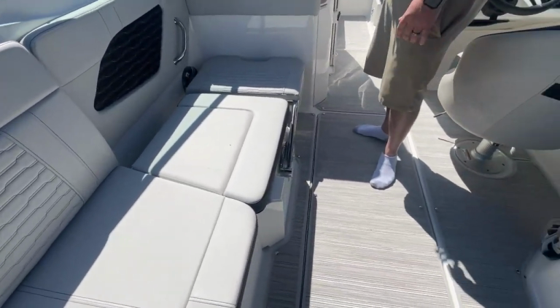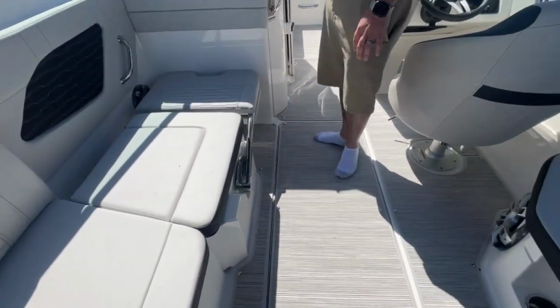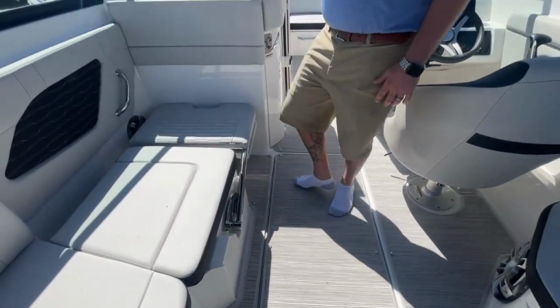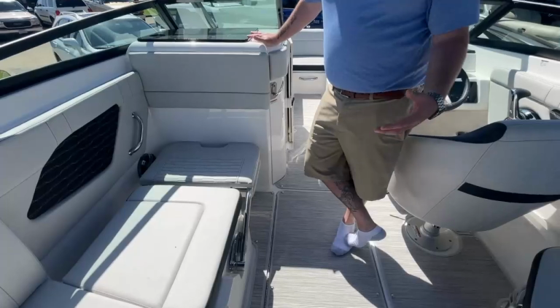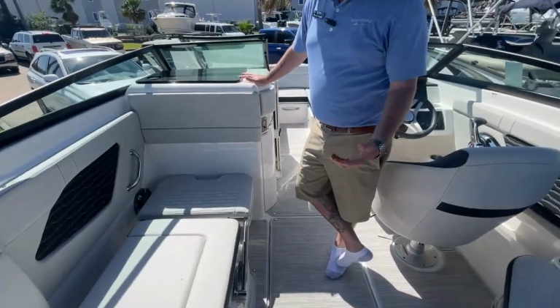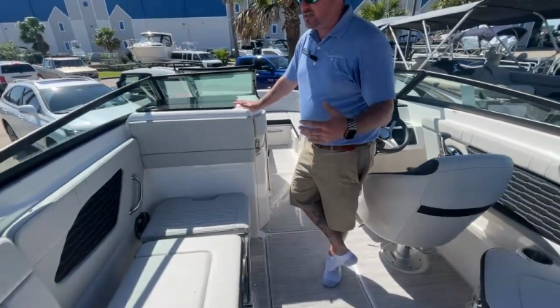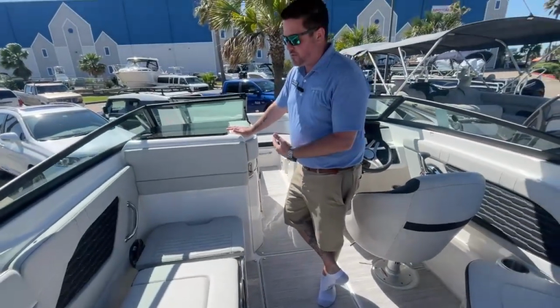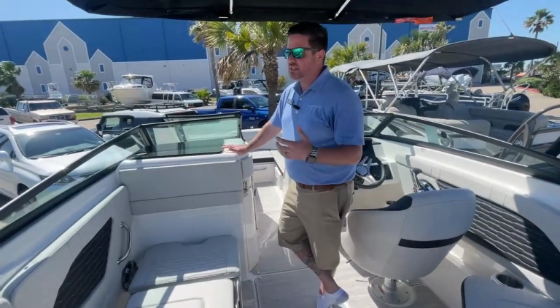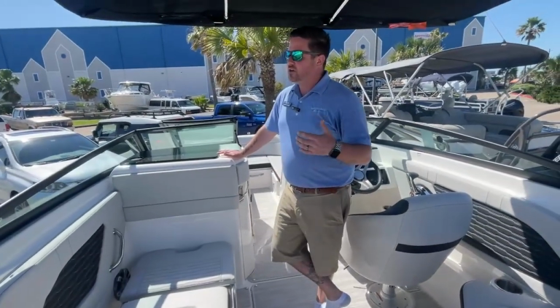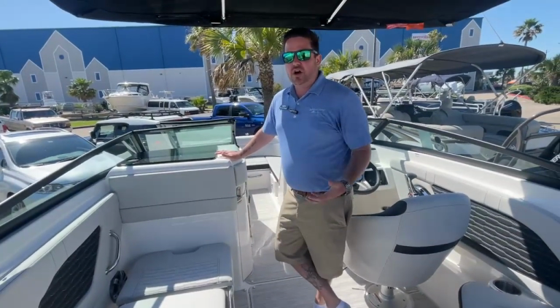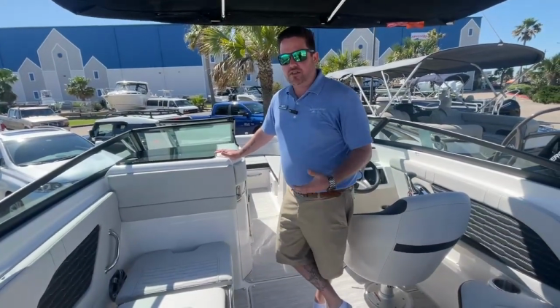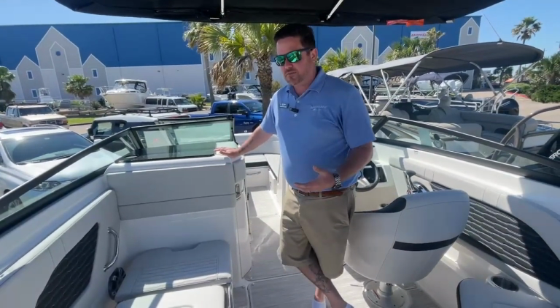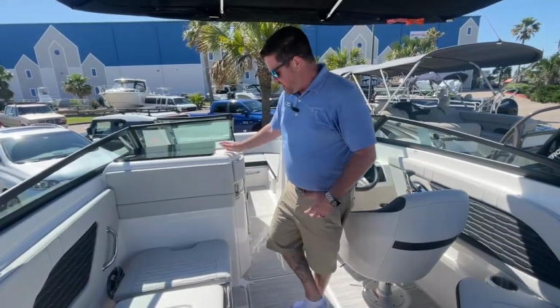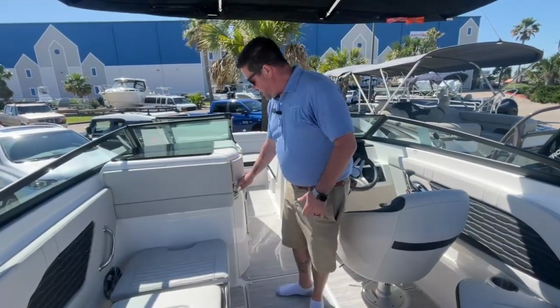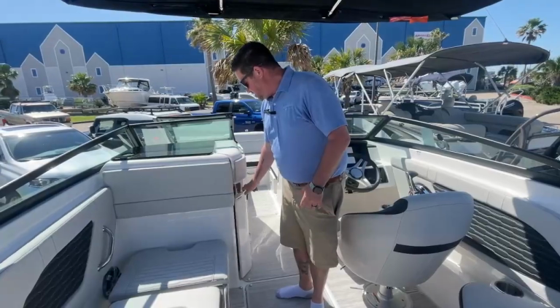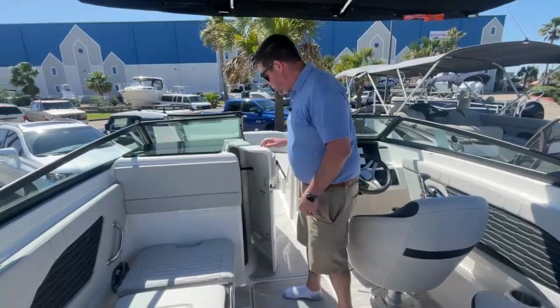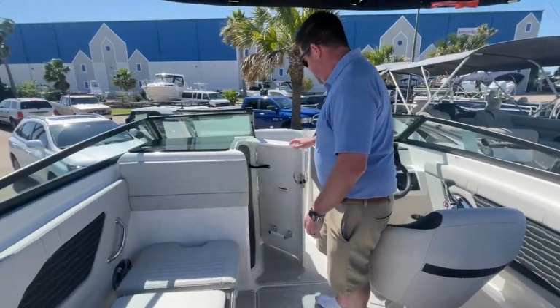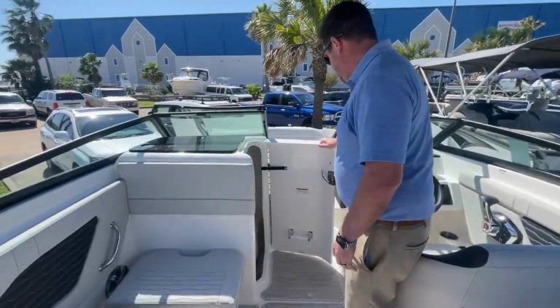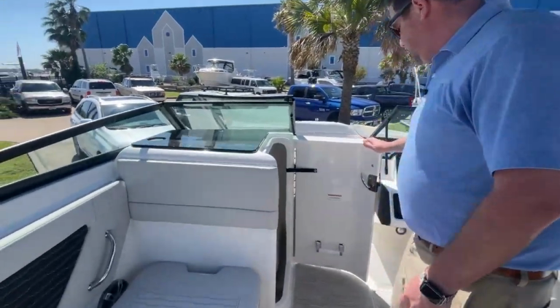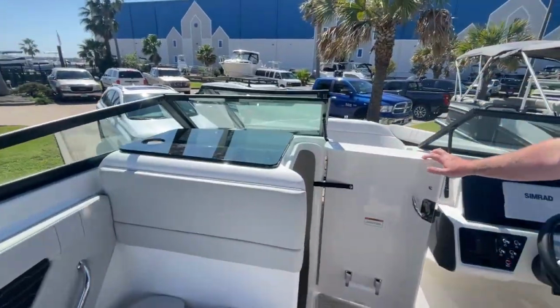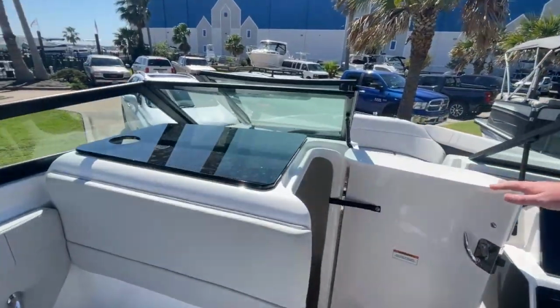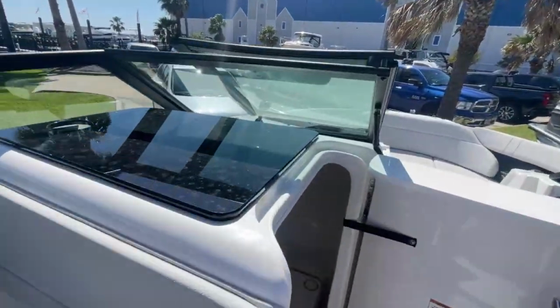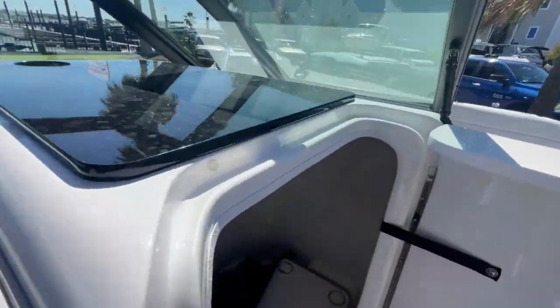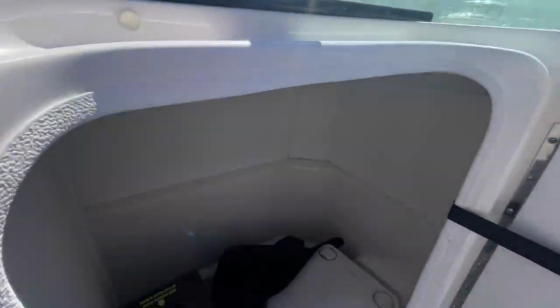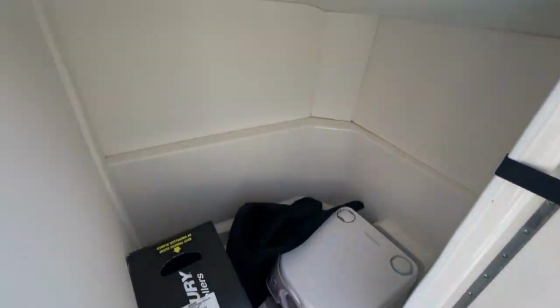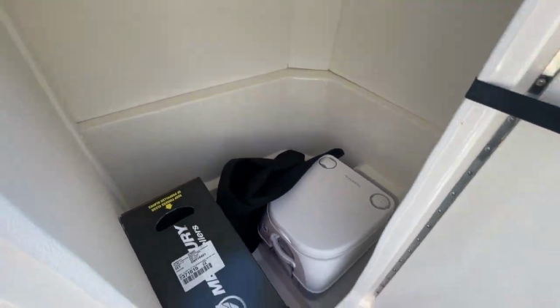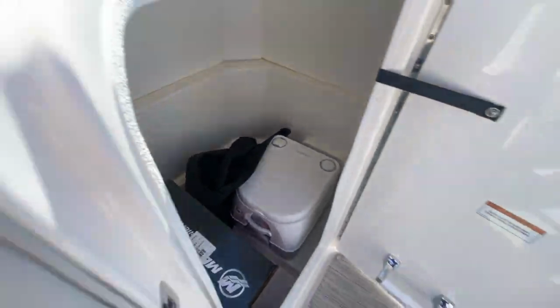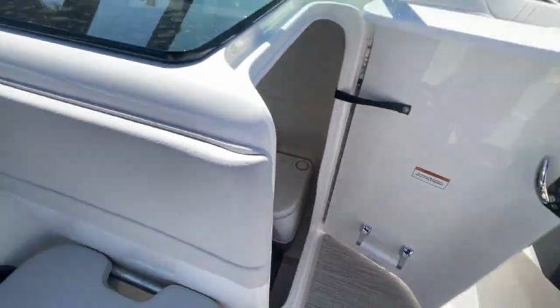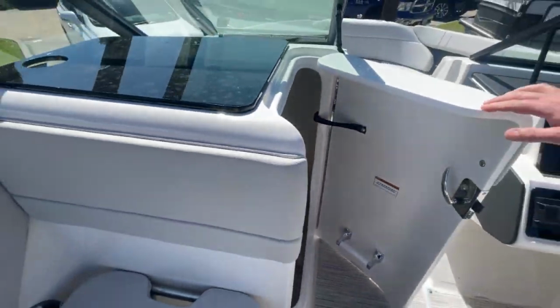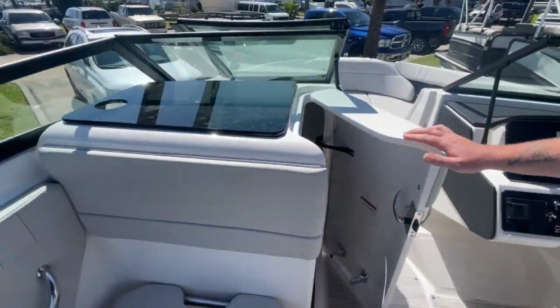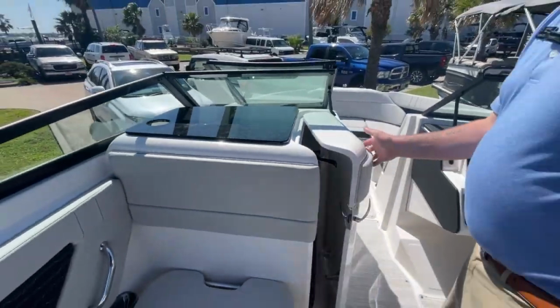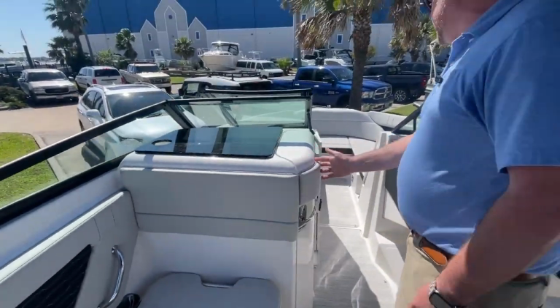One of the cool features about the SPX 230 is it's the smallest boat that you can get from Sea Ray with the head compartment. I'll go ahead and open that up — we just got this boat from the factory so there's still some stuff in here — but there is your port-a-potty right there.